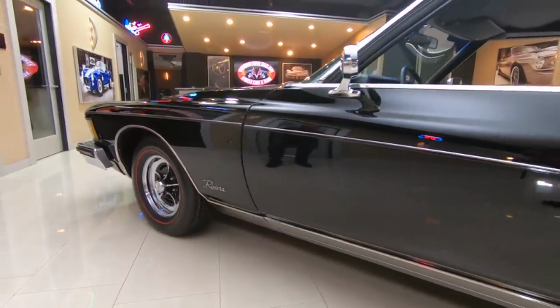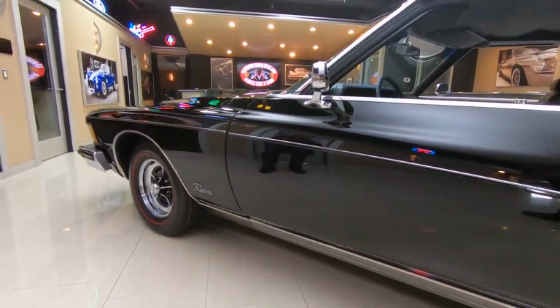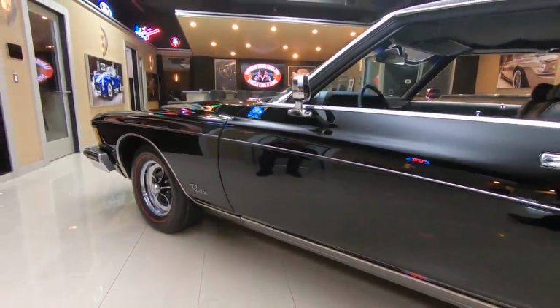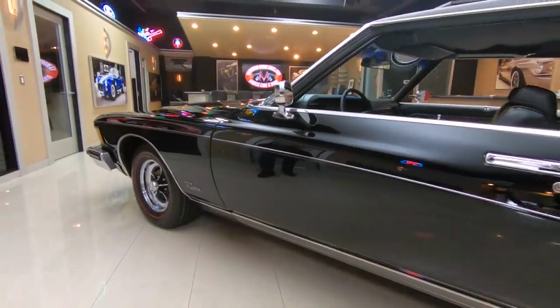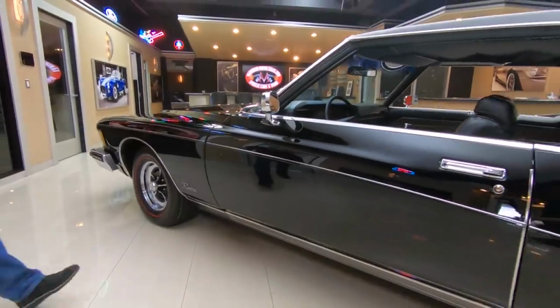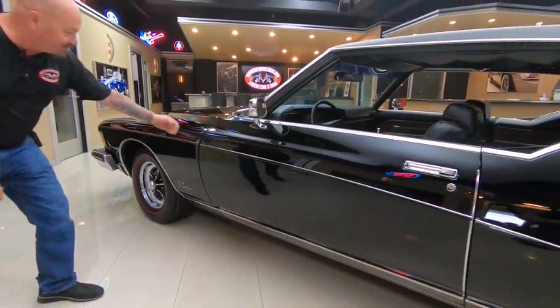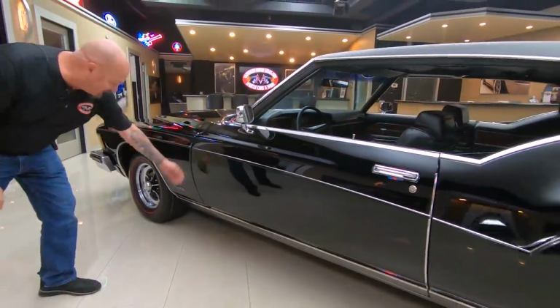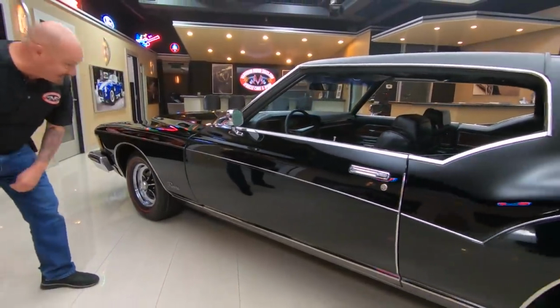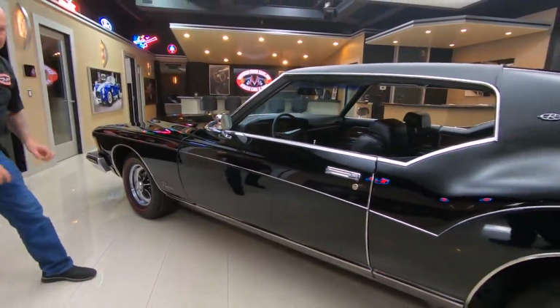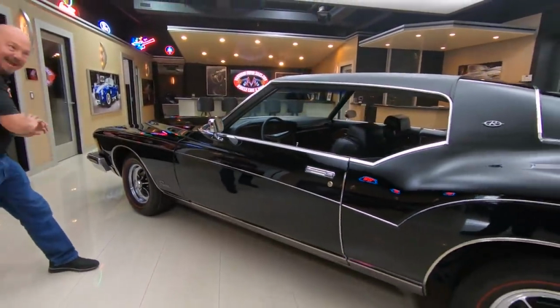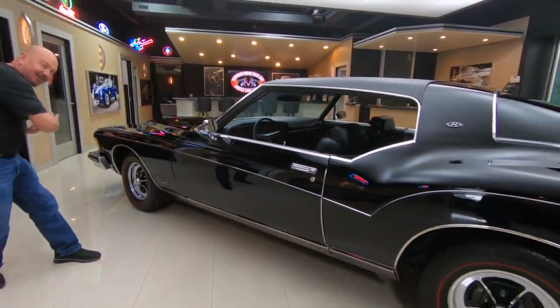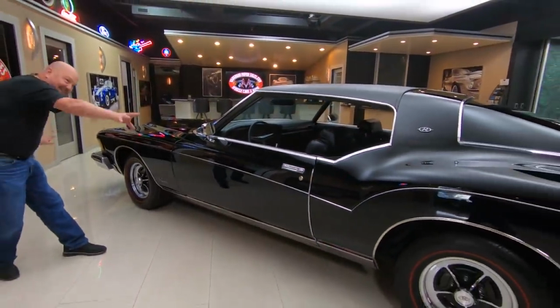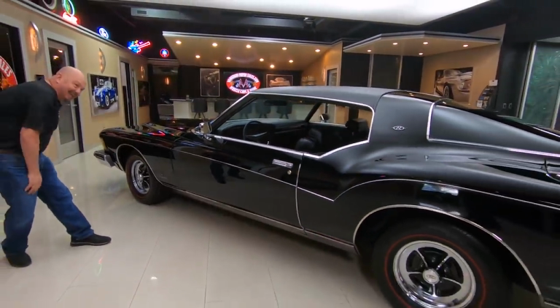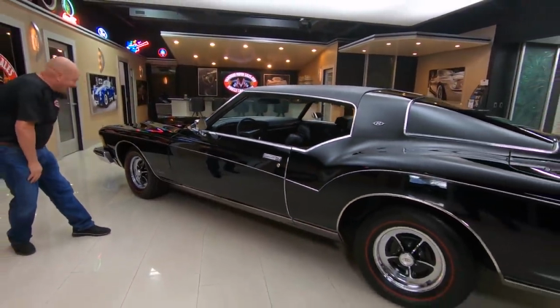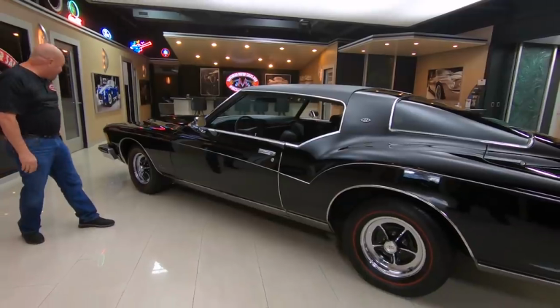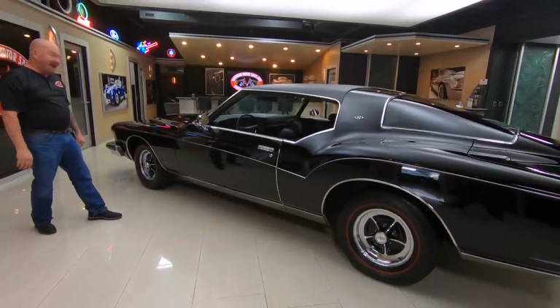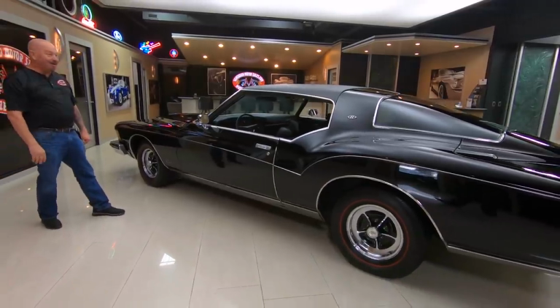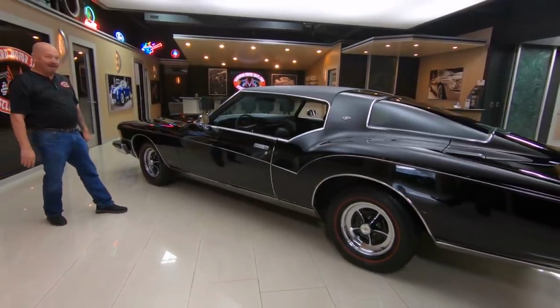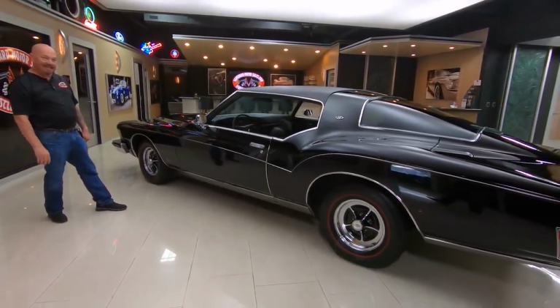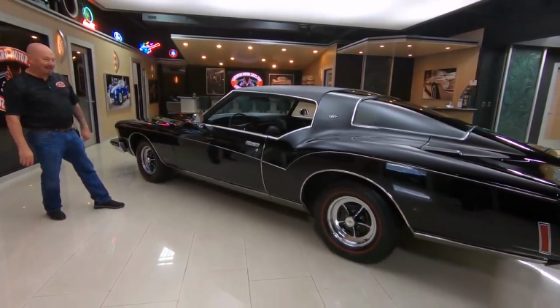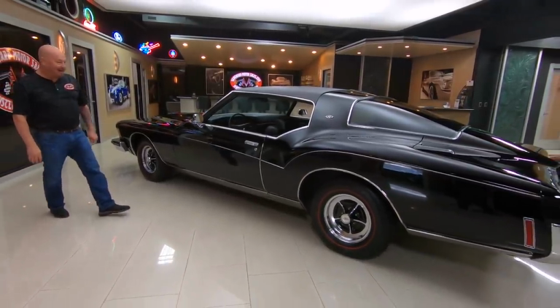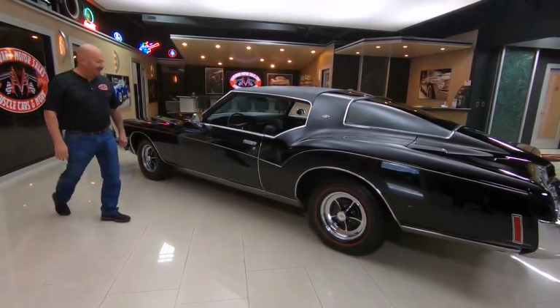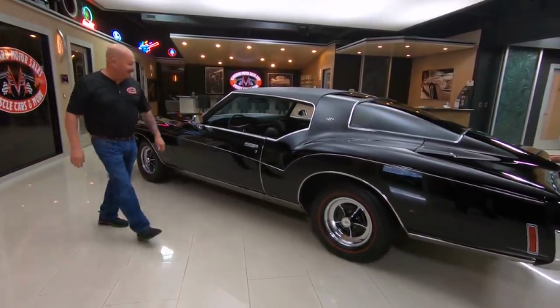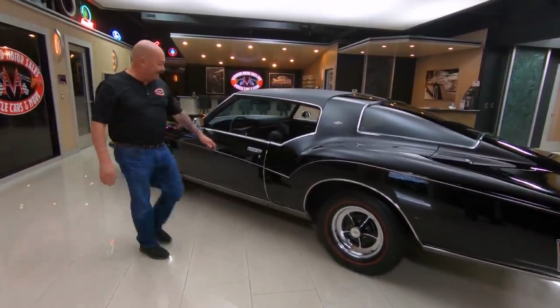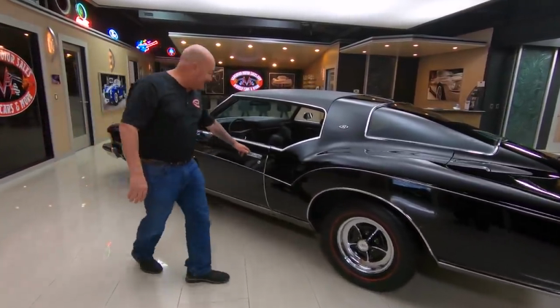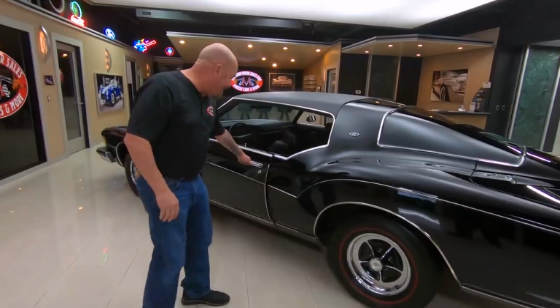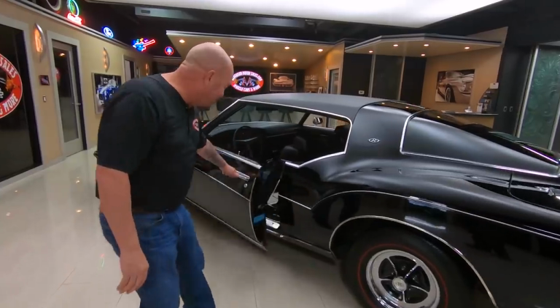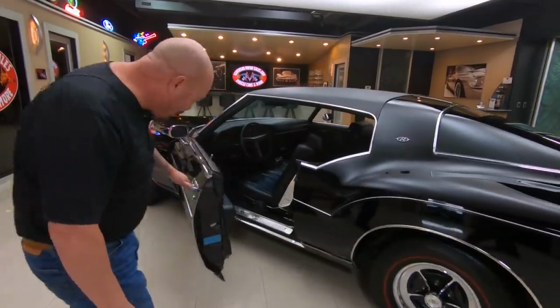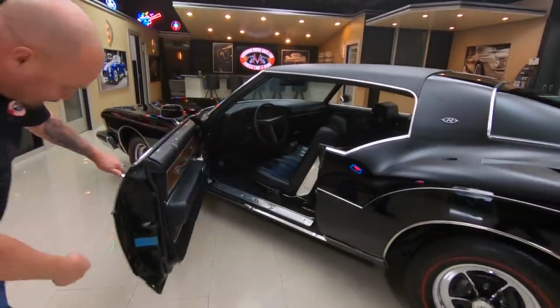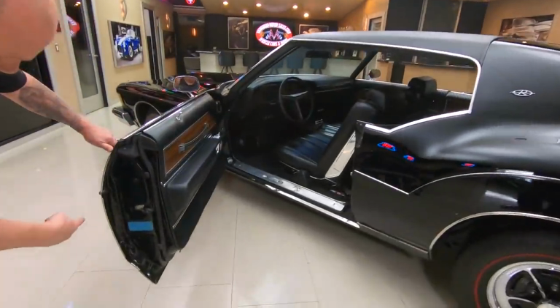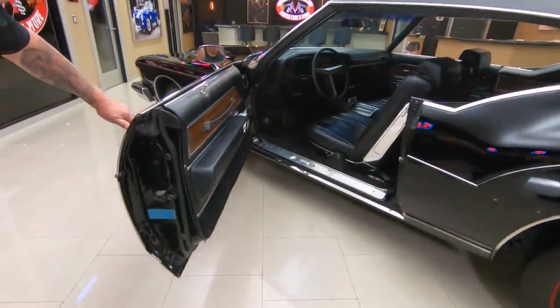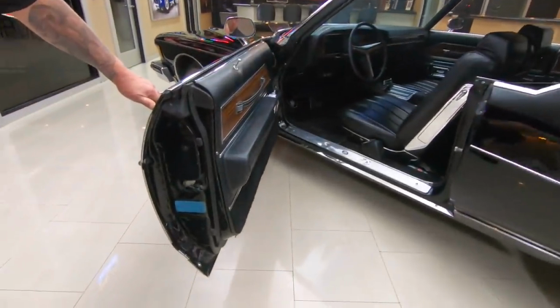She is a beauty, isn't she? Look at those body lines — I don't know if they make a slicker looking car out there. This thing is absolutely gorgeous. Look at those door jambs.